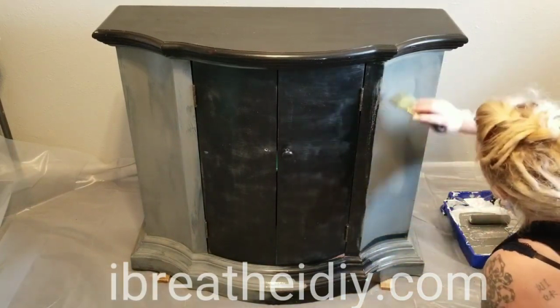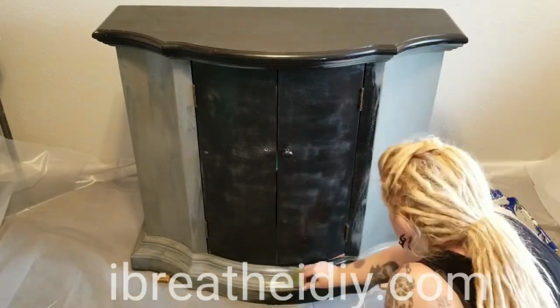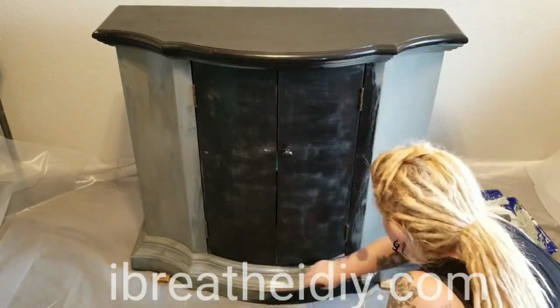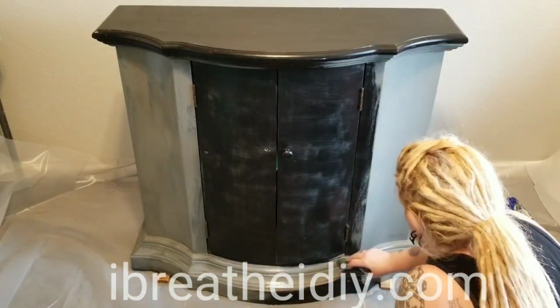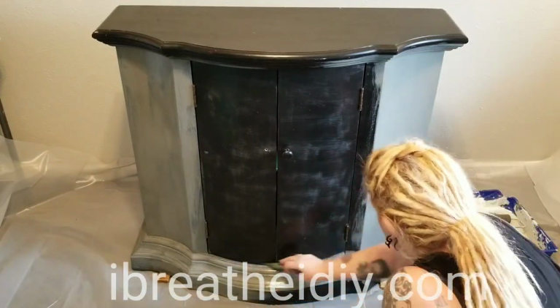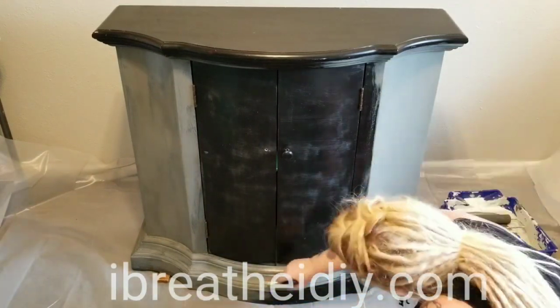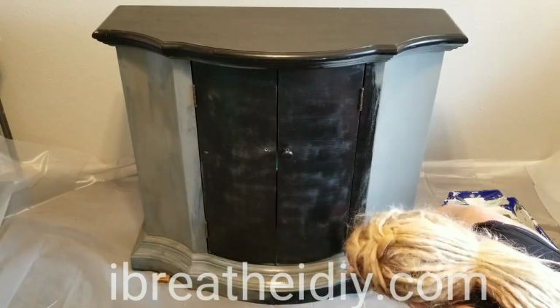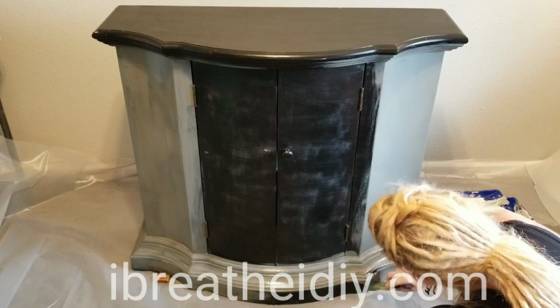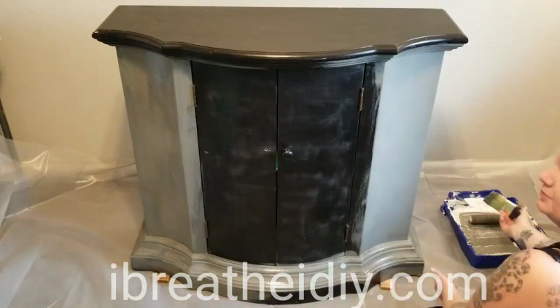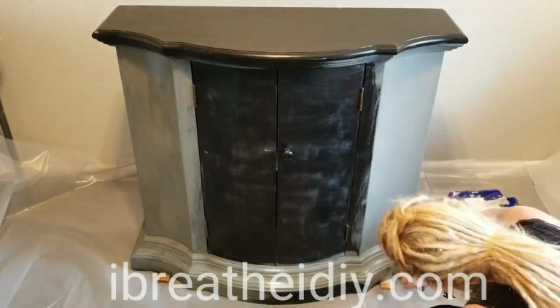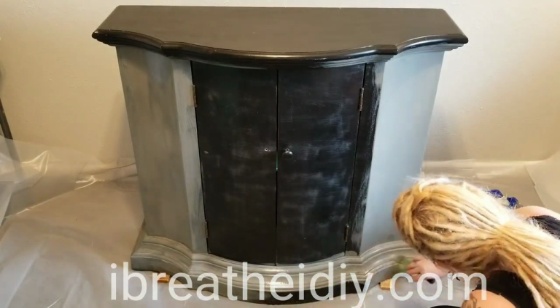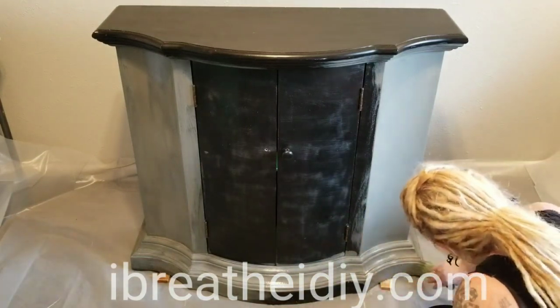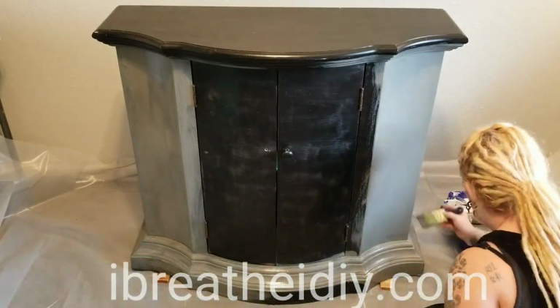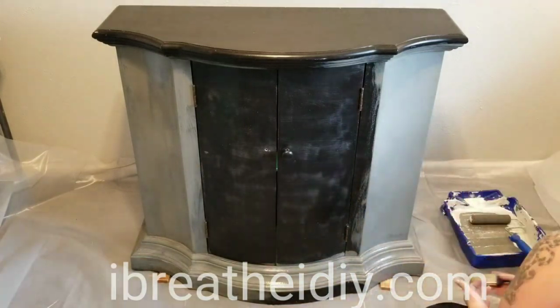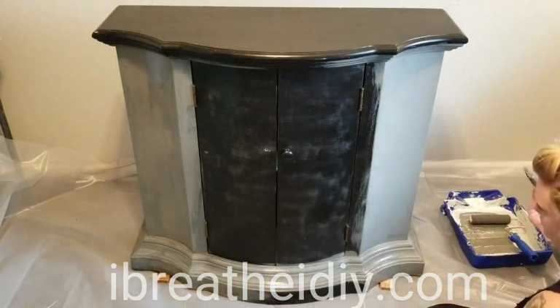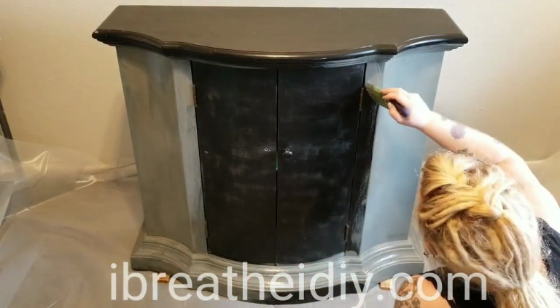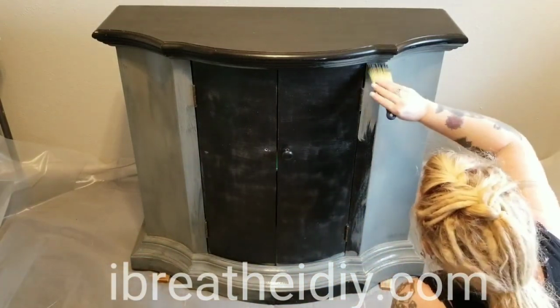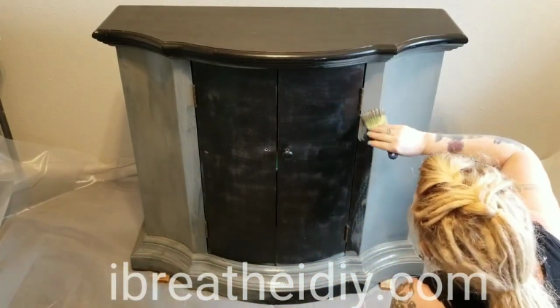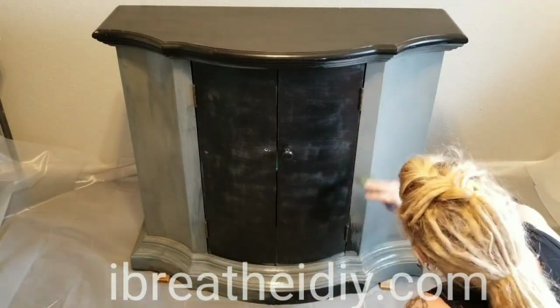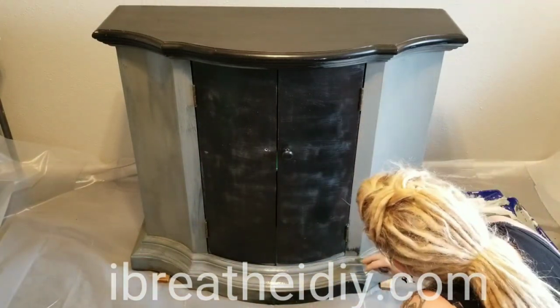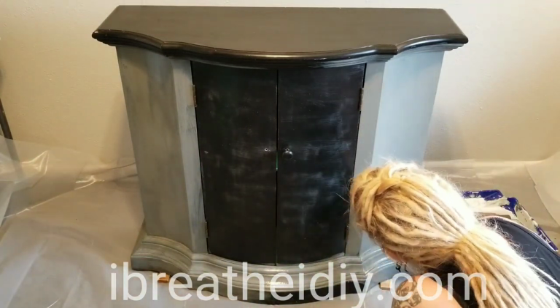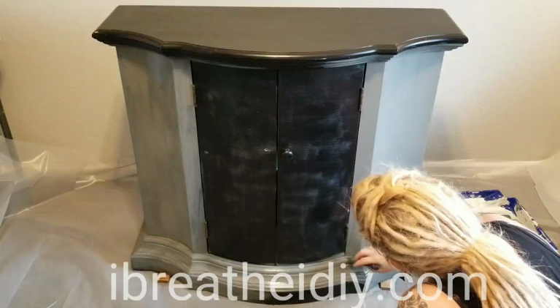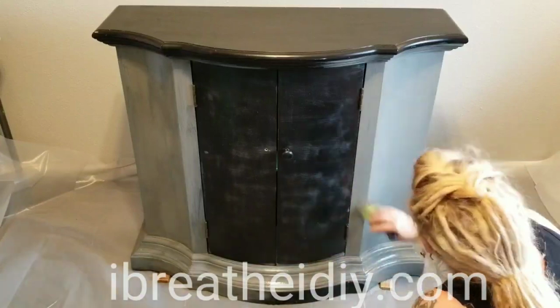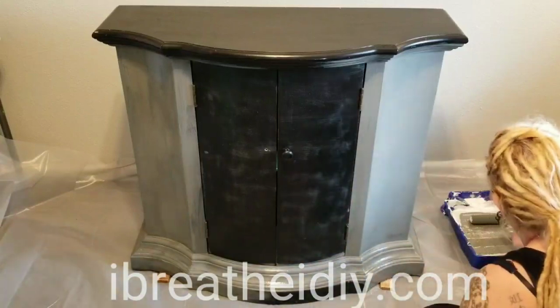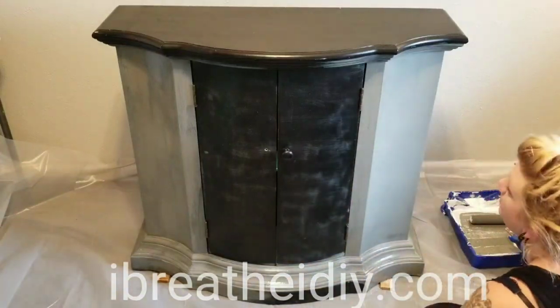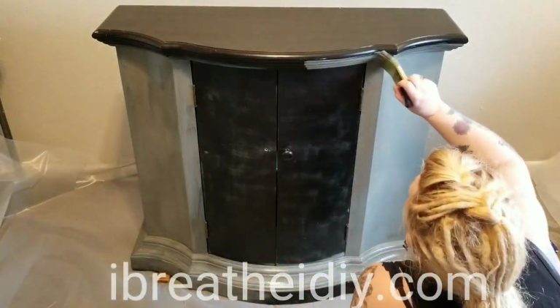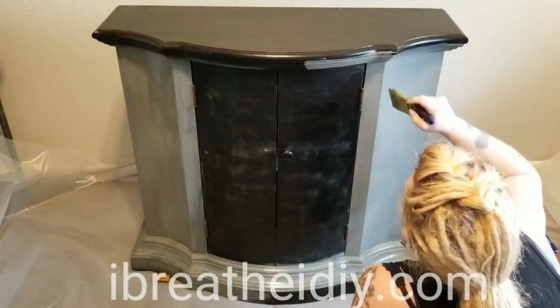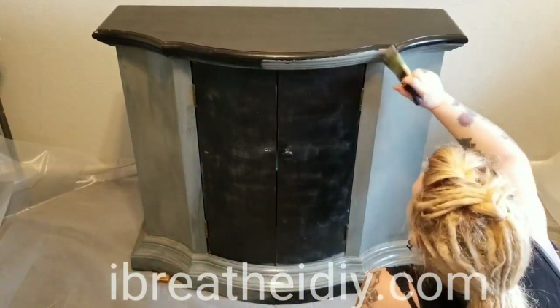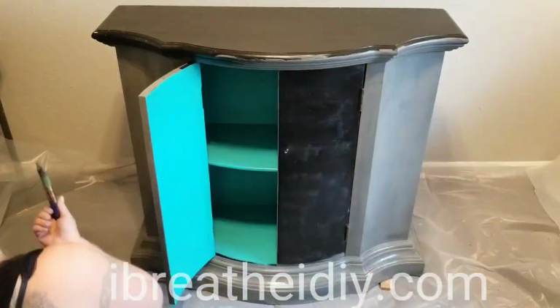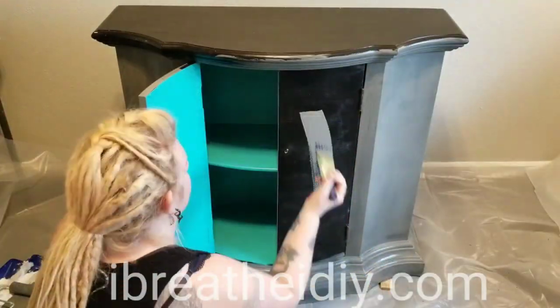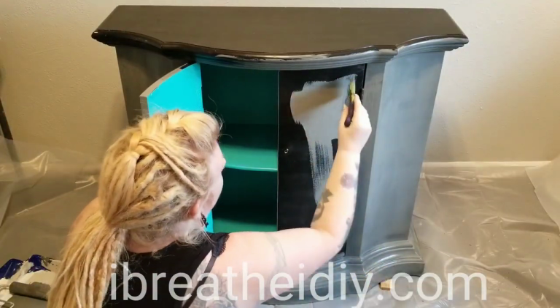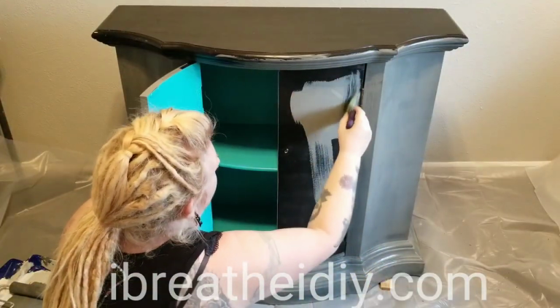I actually tried to use one of the foam rollers intended for smooth surfaces but it left little bubbles all over the surface, and because I do need a smooth surface I went ahead and pulled out my paintbrush.